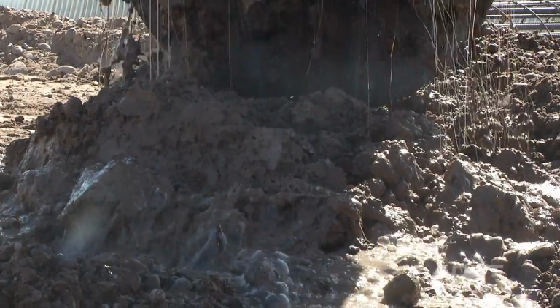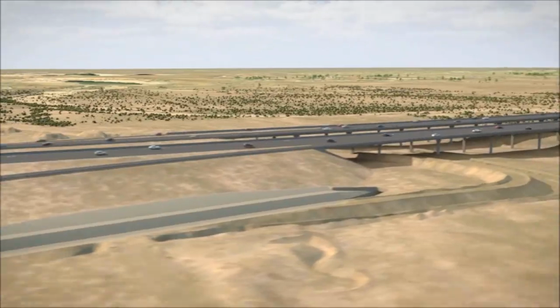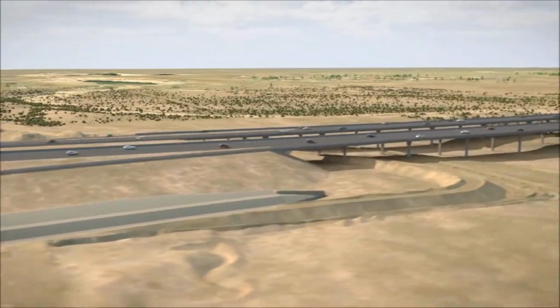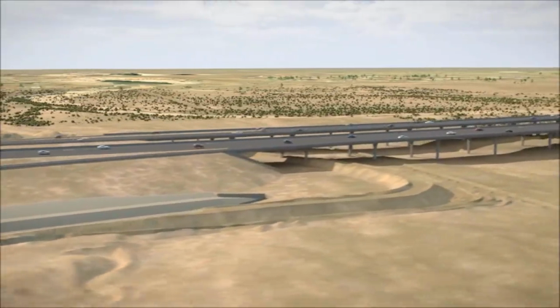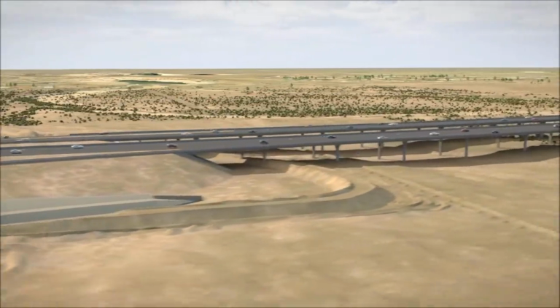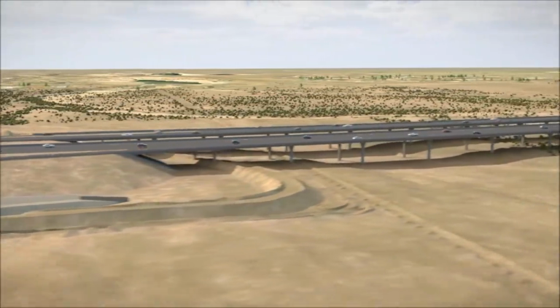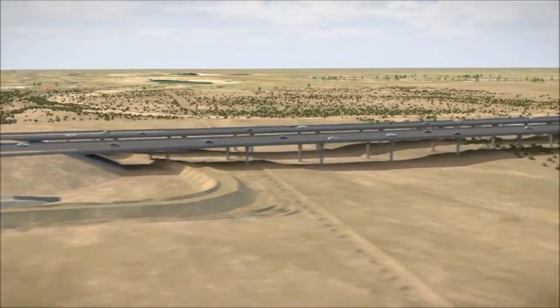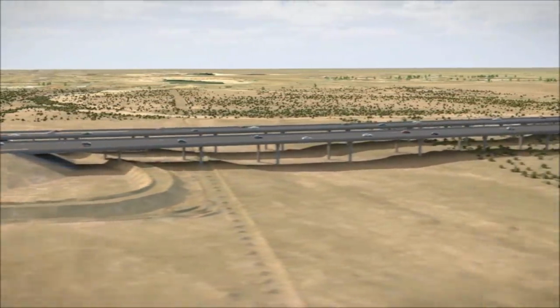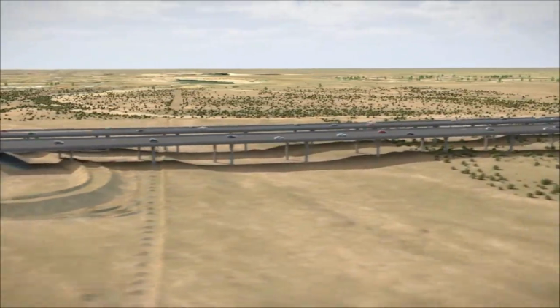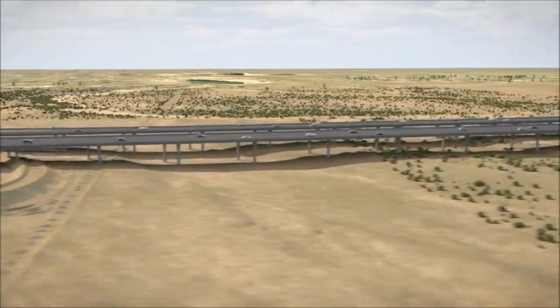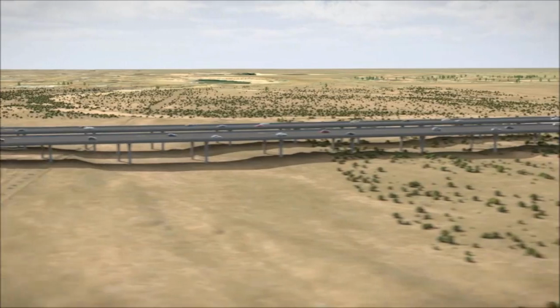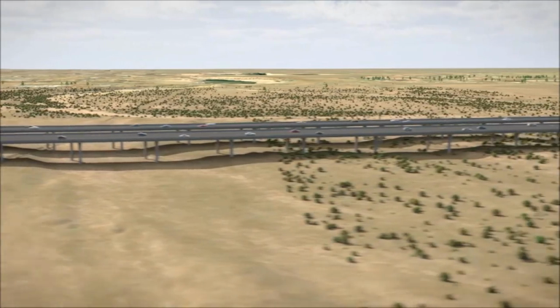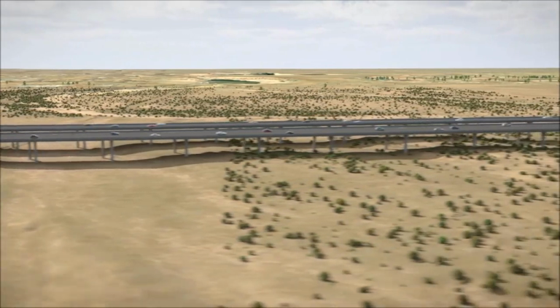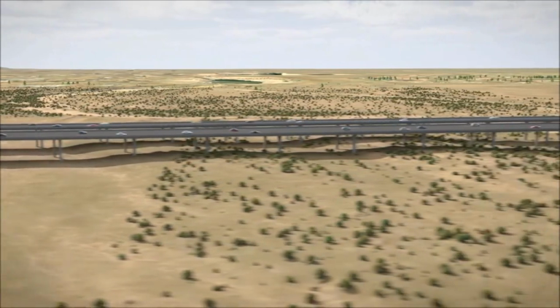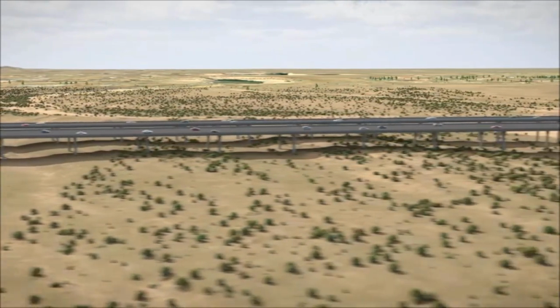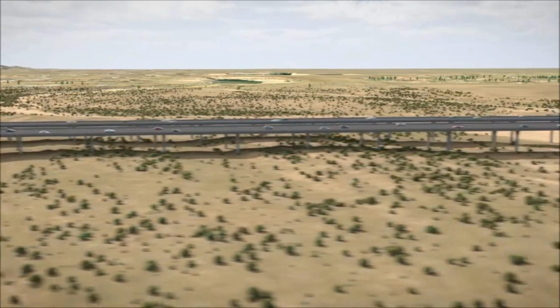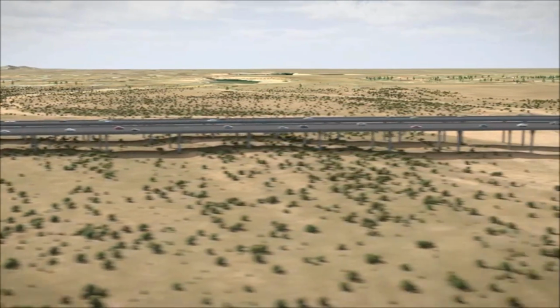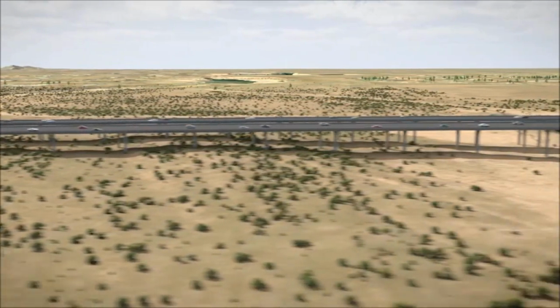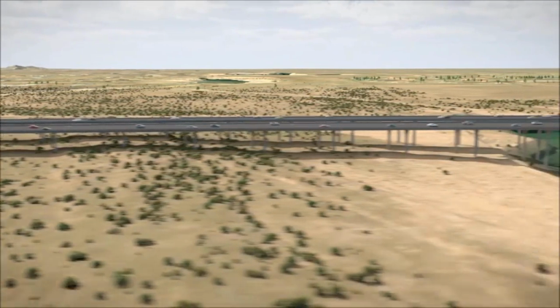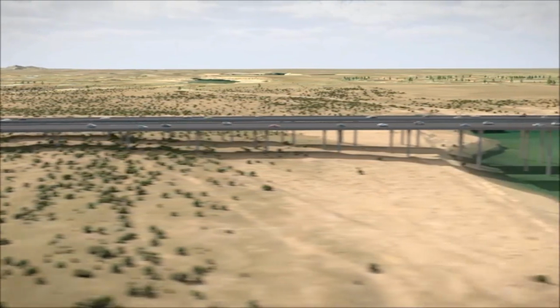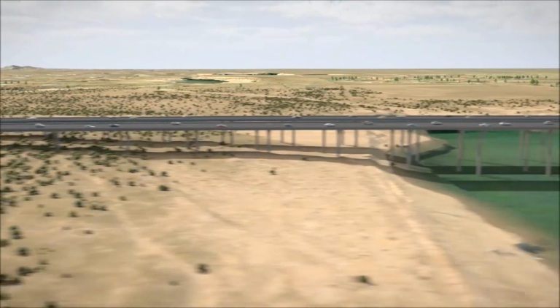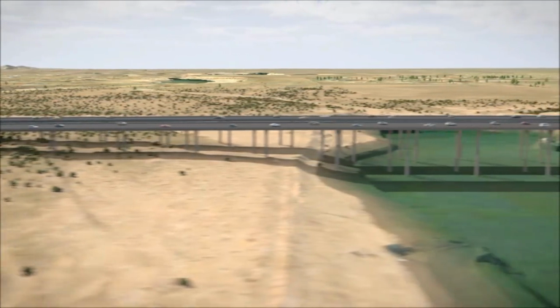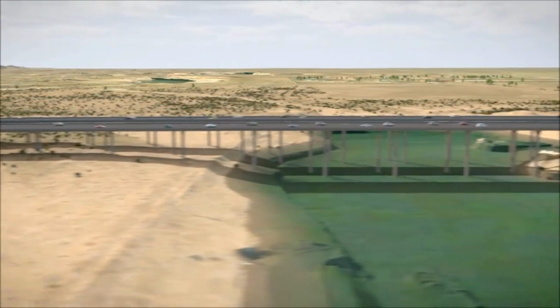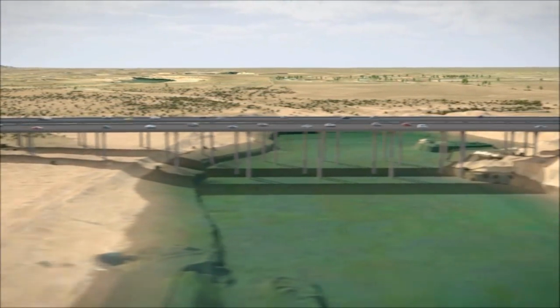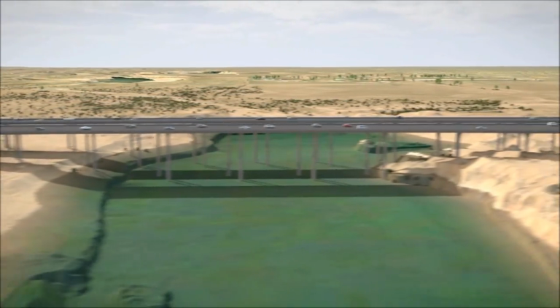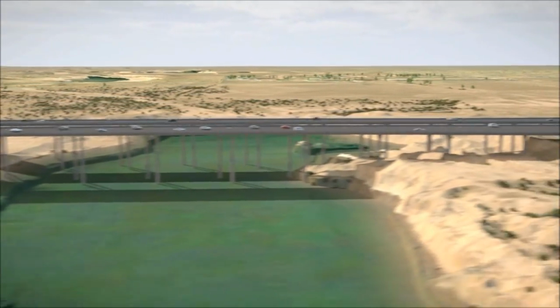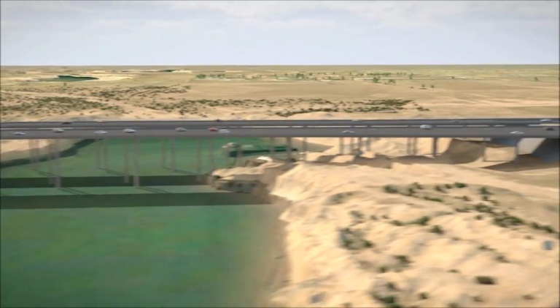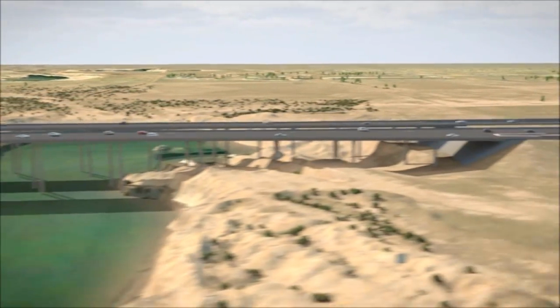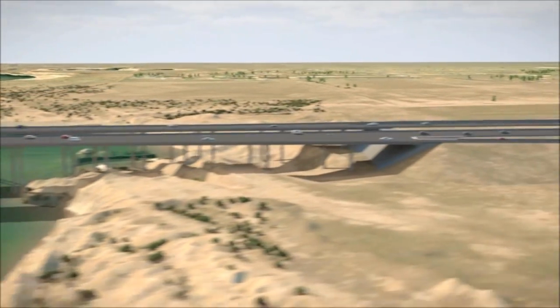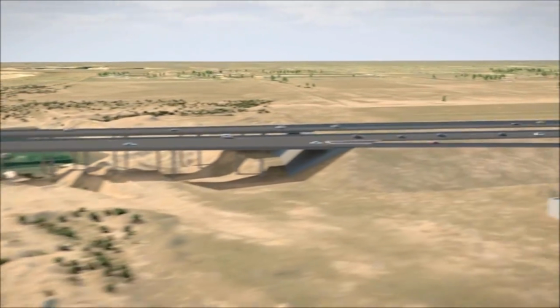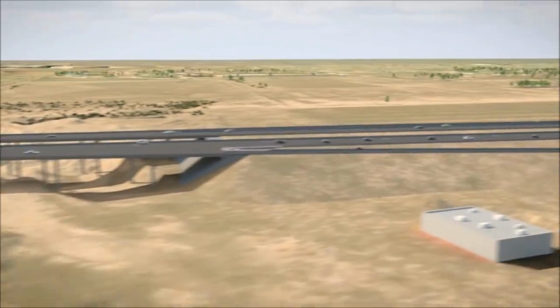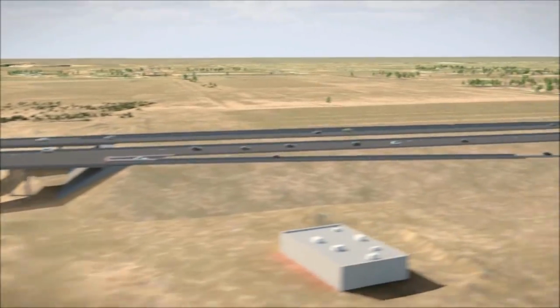We're constructing two separate bridges — one bridge for northbound, one bridge for southbound. Each bridge is approximately 2,700 feet in length and 85 feet wide, and they're separated by 60 feet.